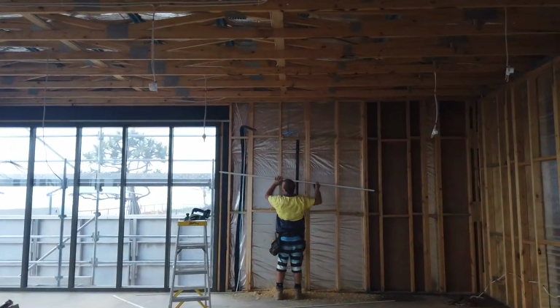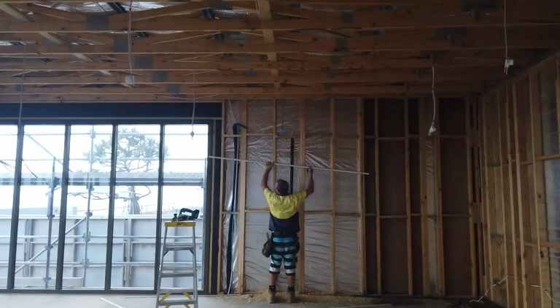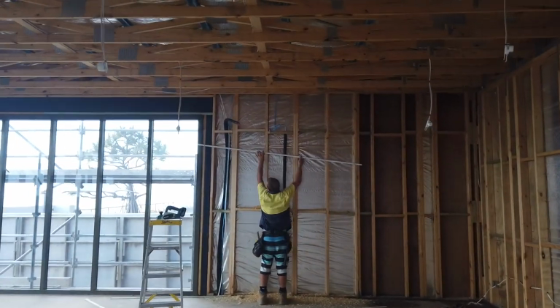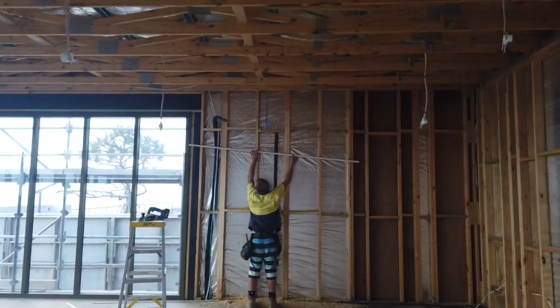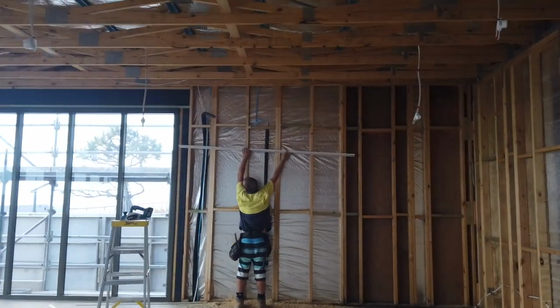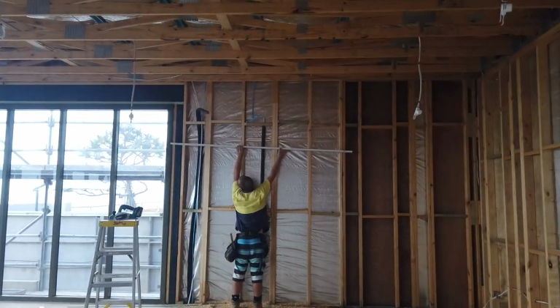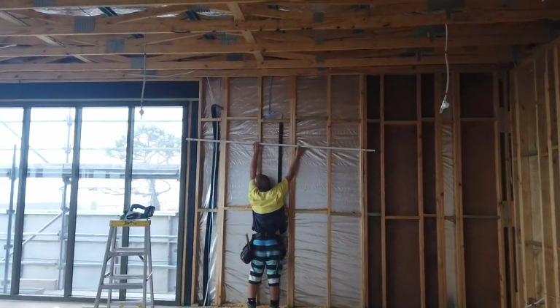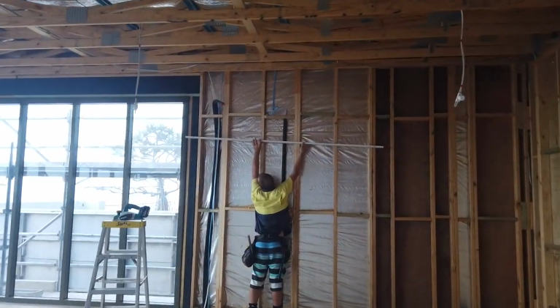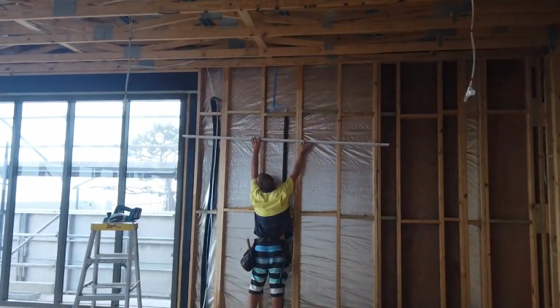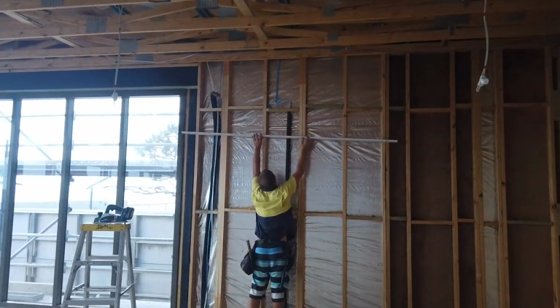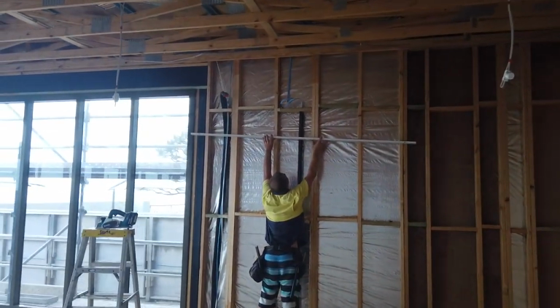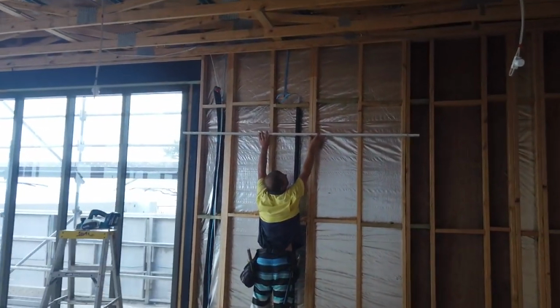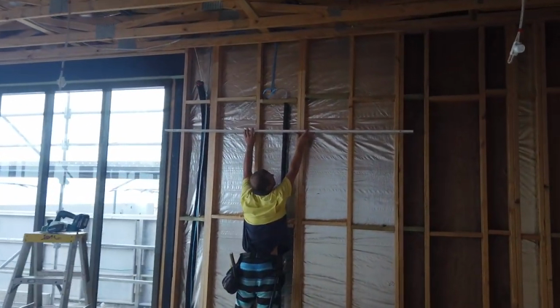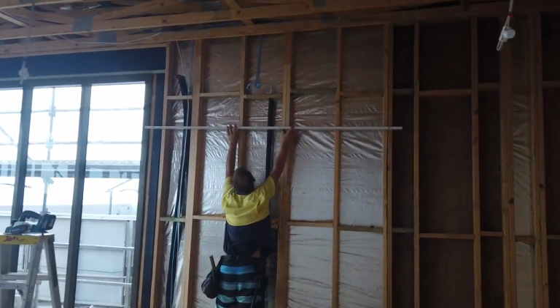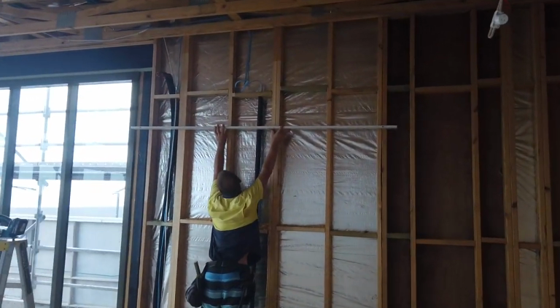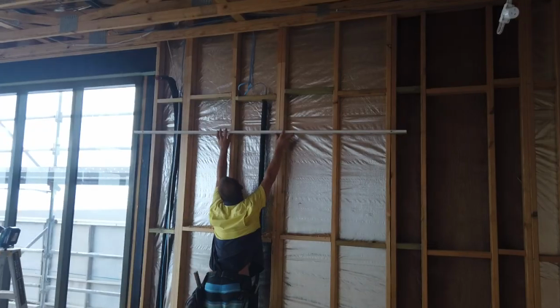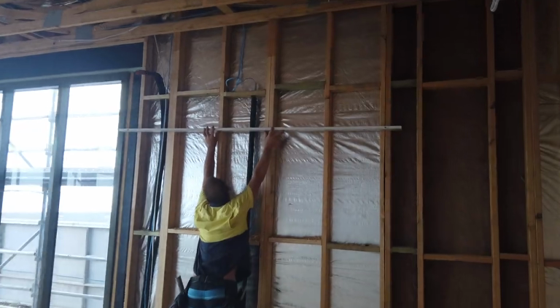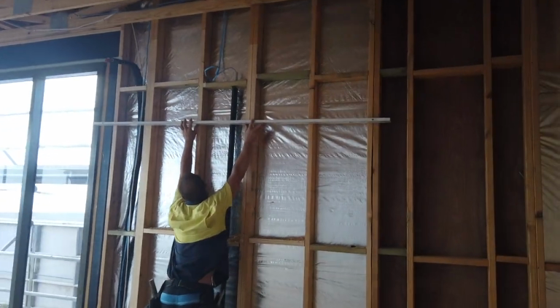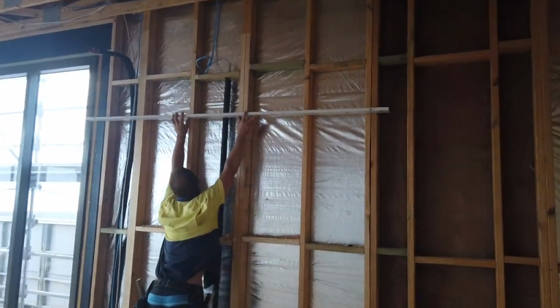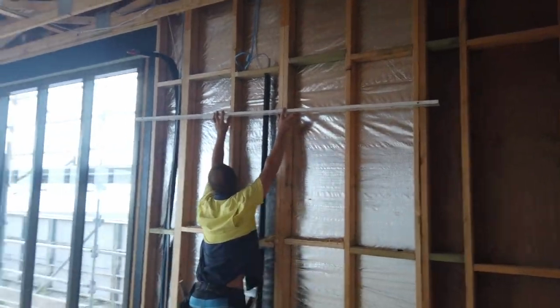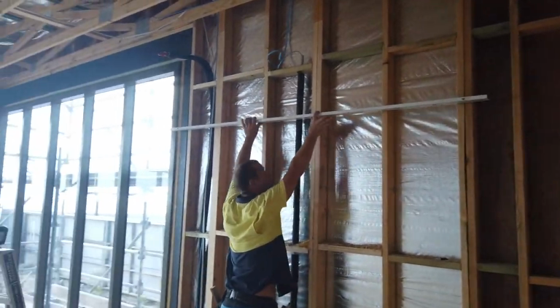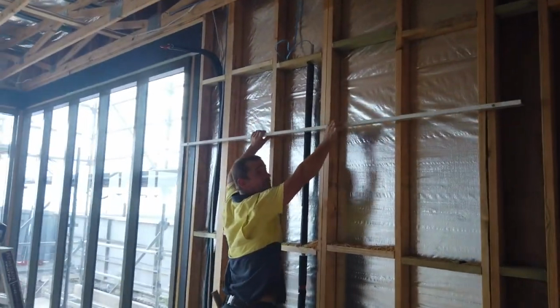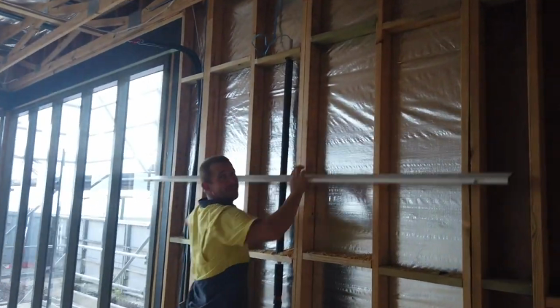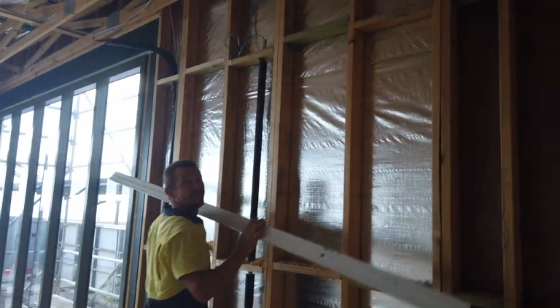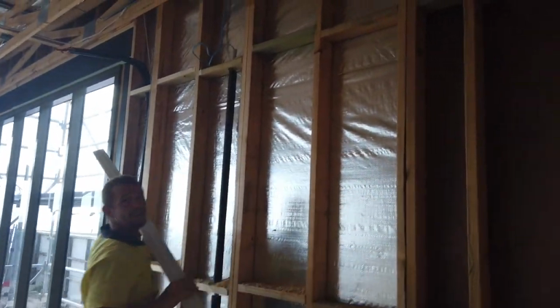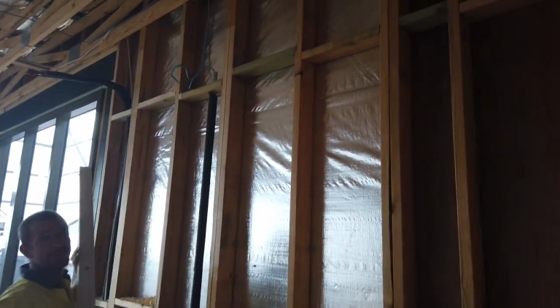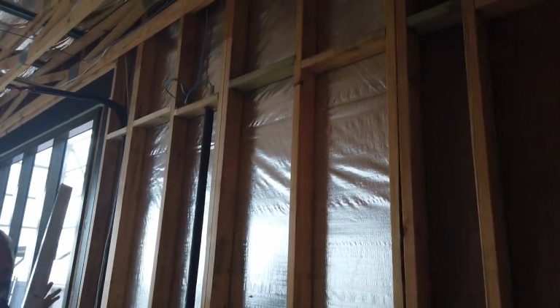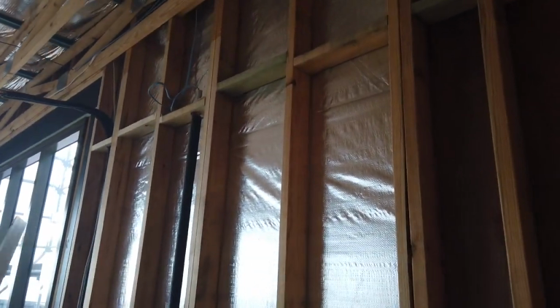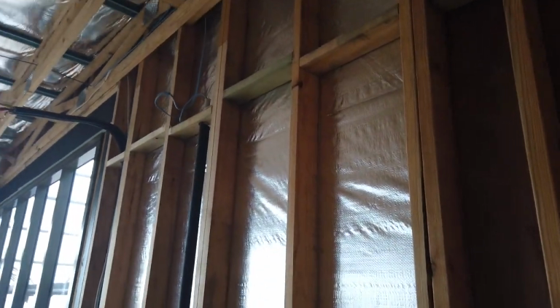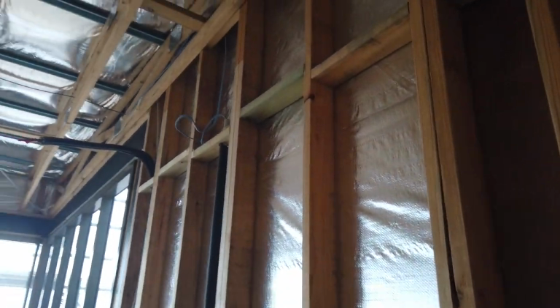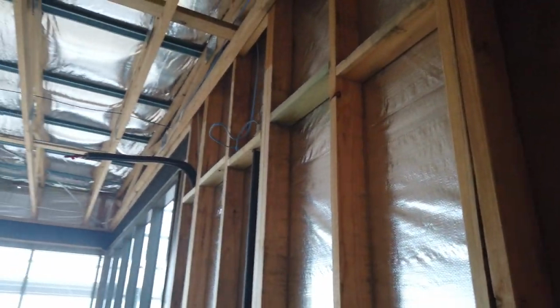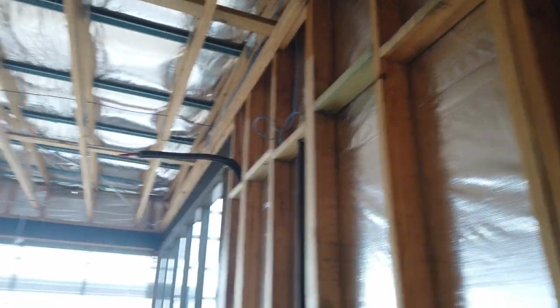Oh, the carpenter. The carpenter straightened the frames. Don't see this every day. One, two, three.